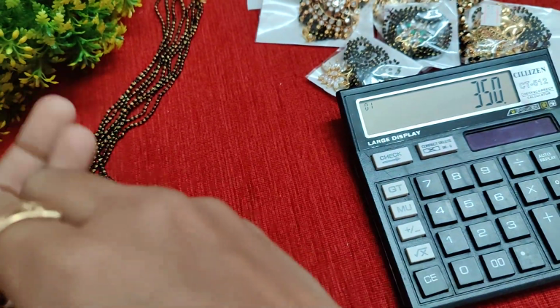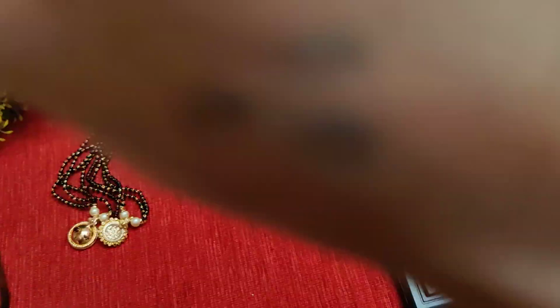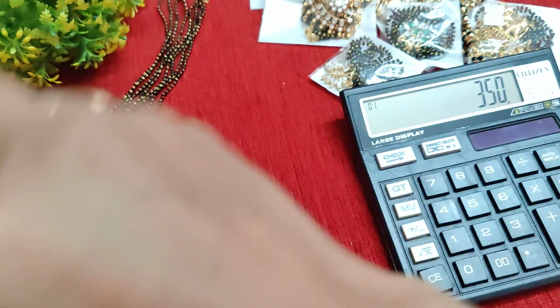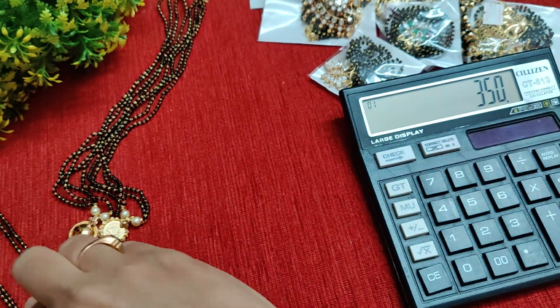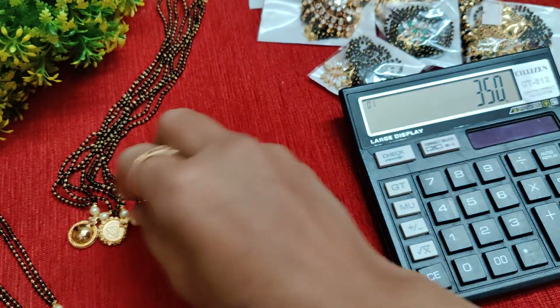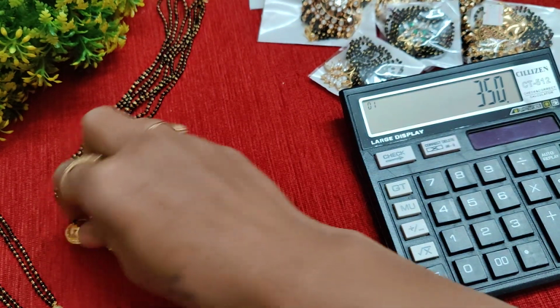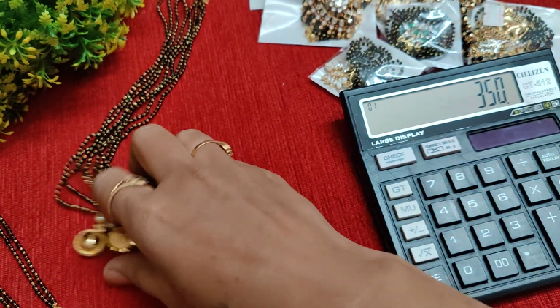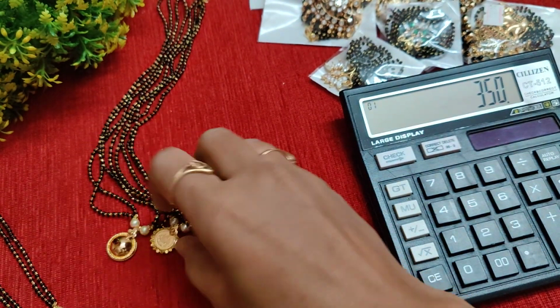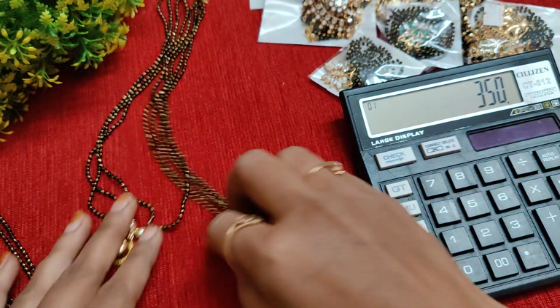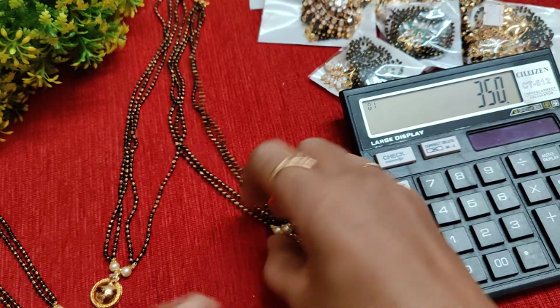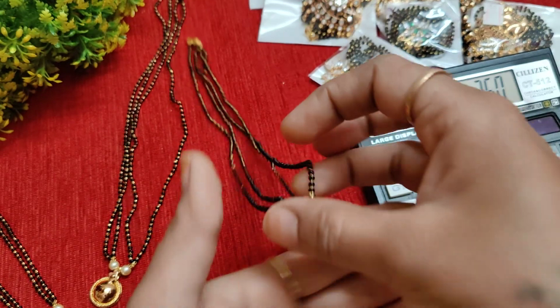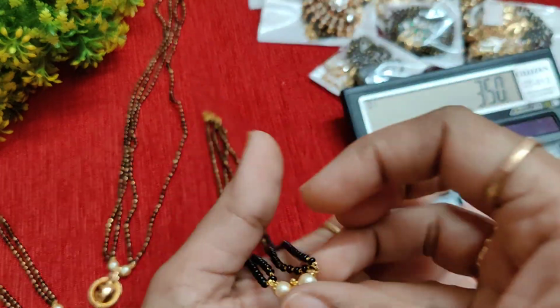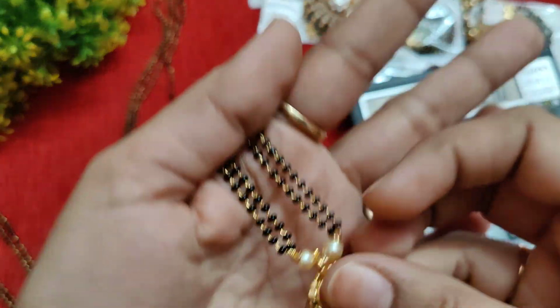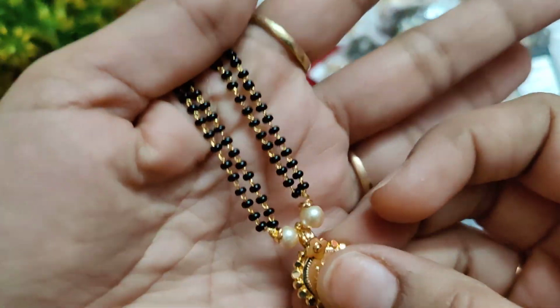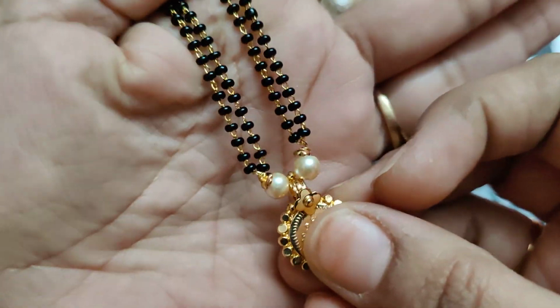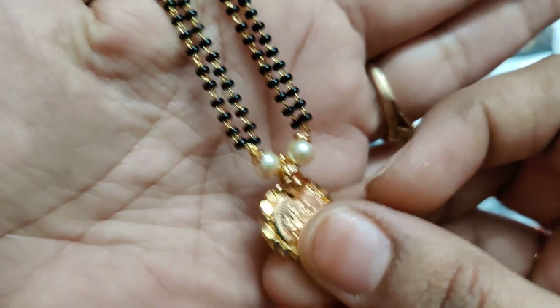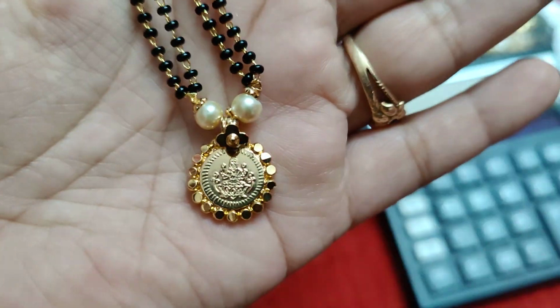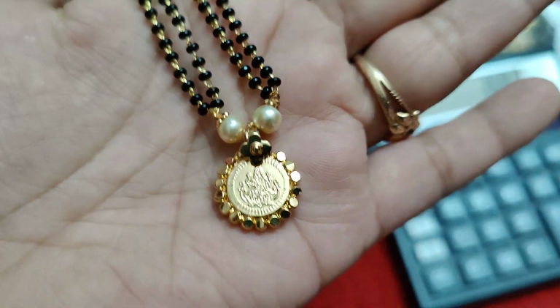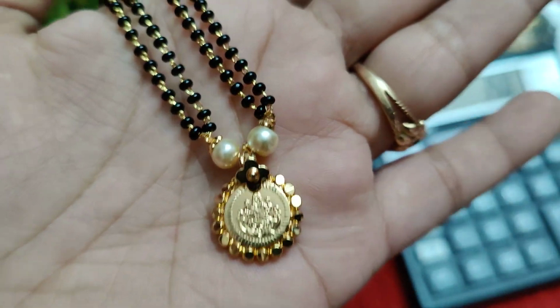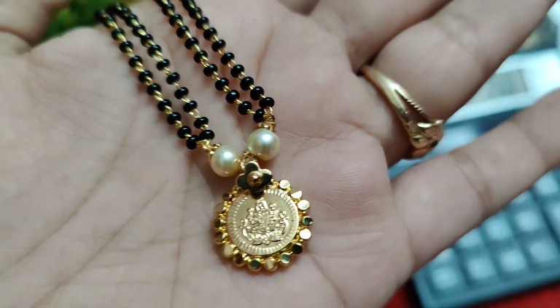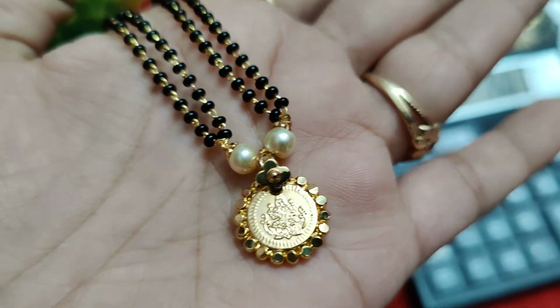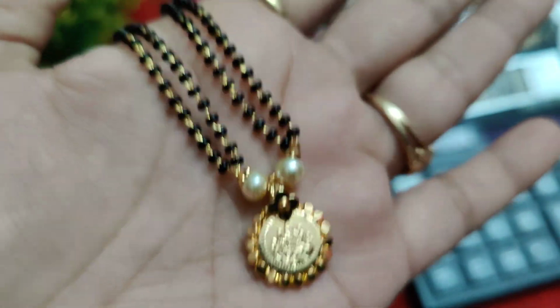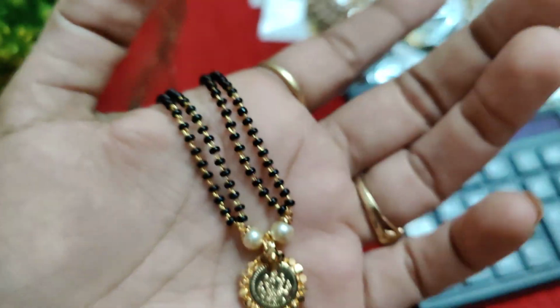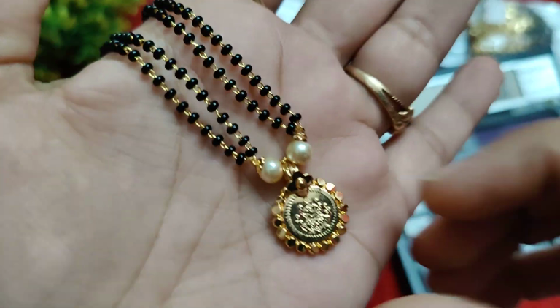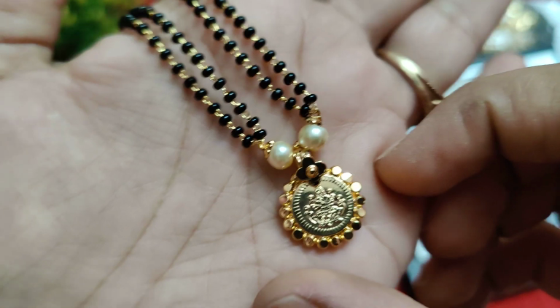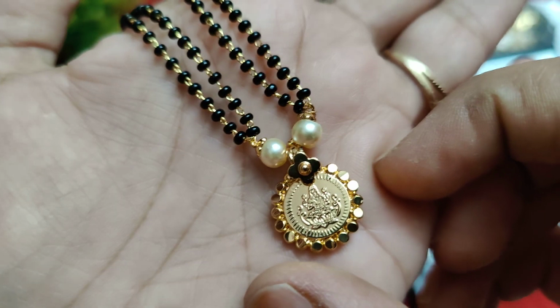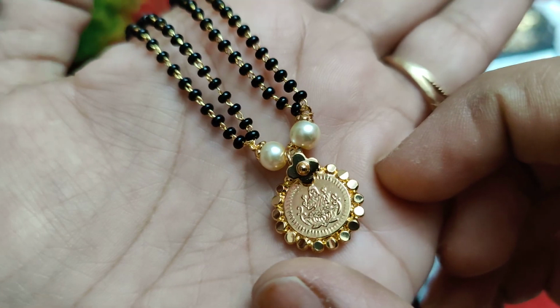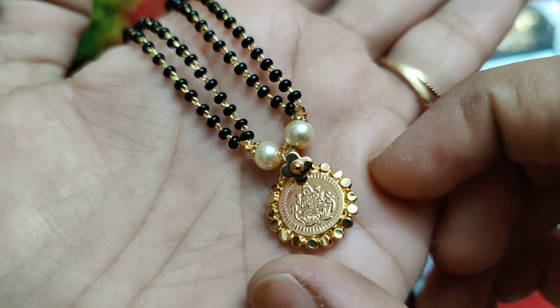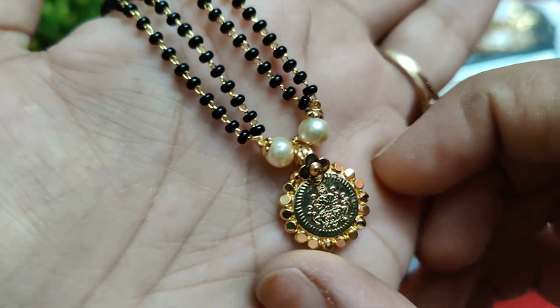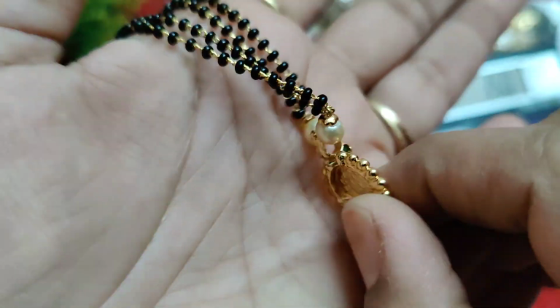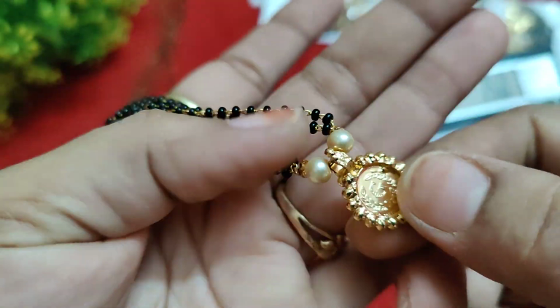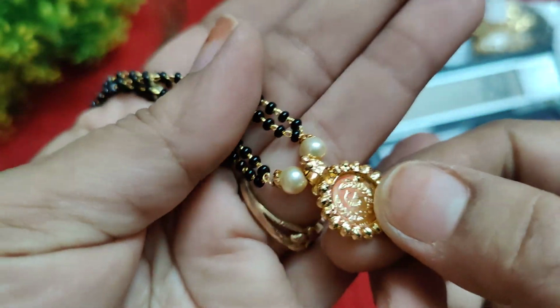Next, this is priced at 350 rupees. It is designed to last up to 6 months as a maintainer piece. This is a Lakshmi Devi Ammavari coin pendant.